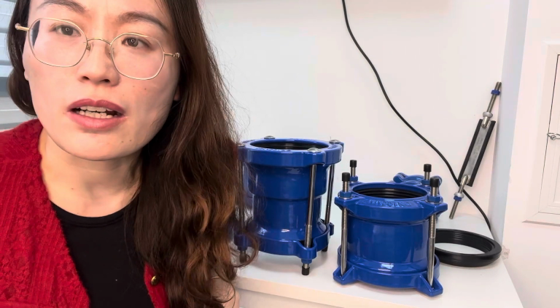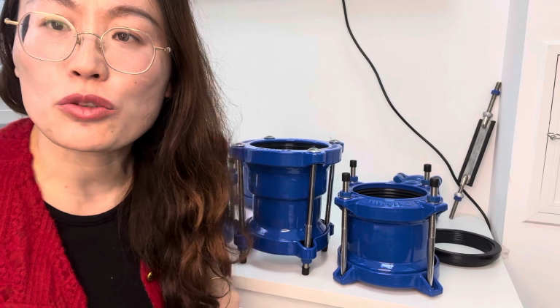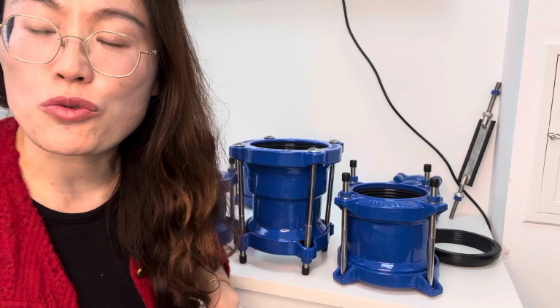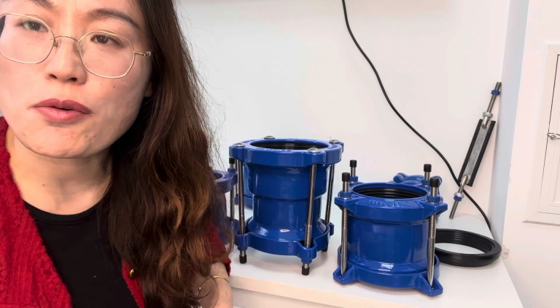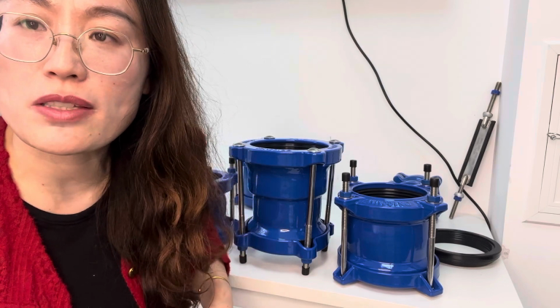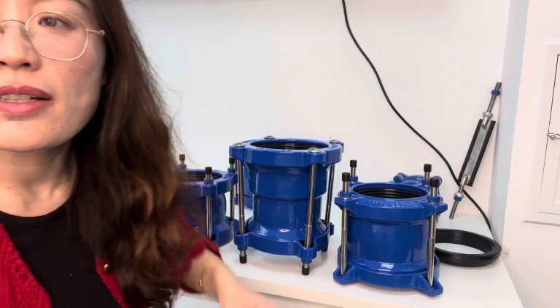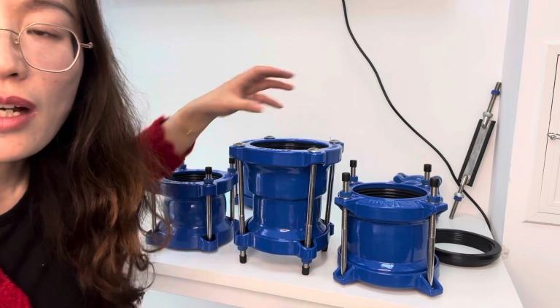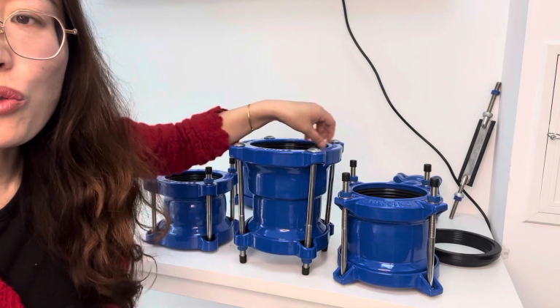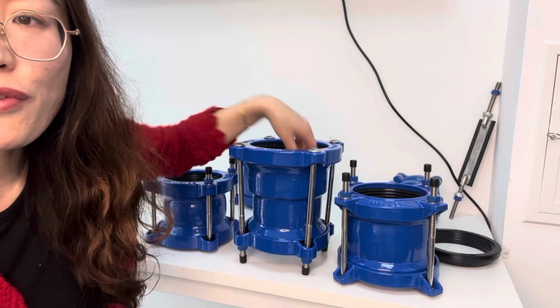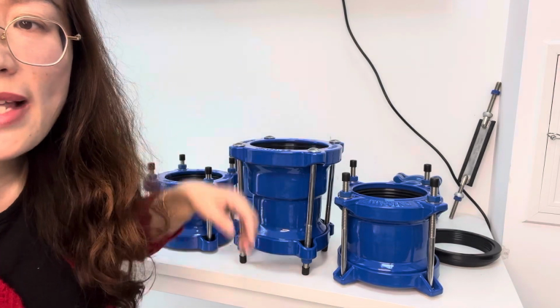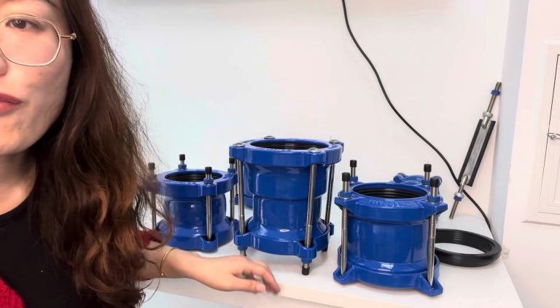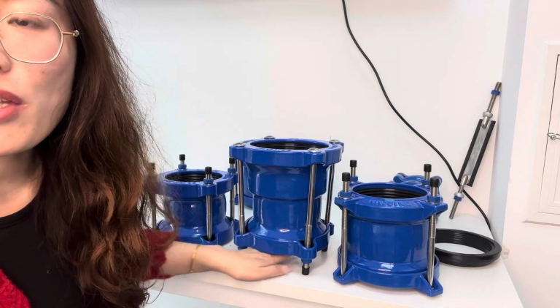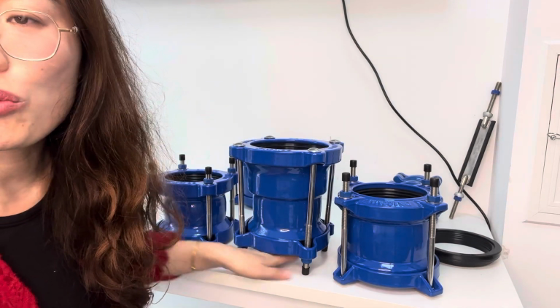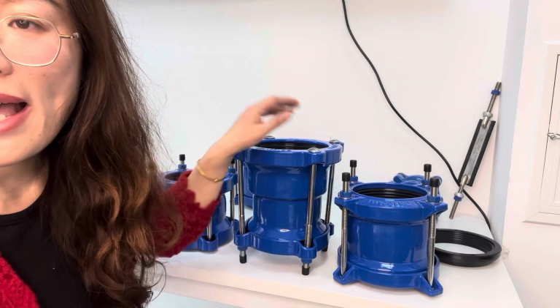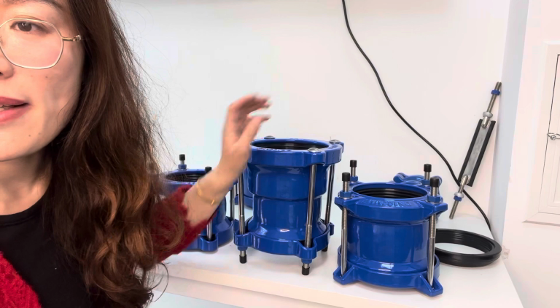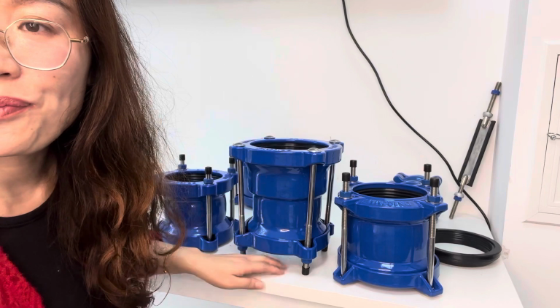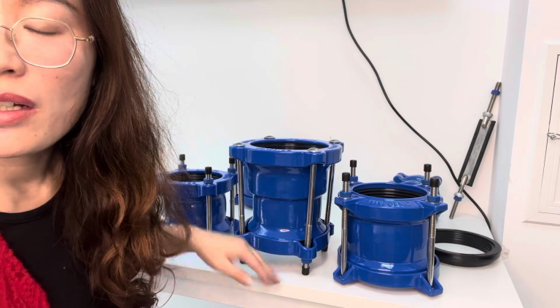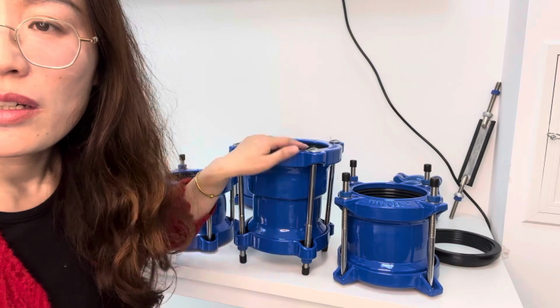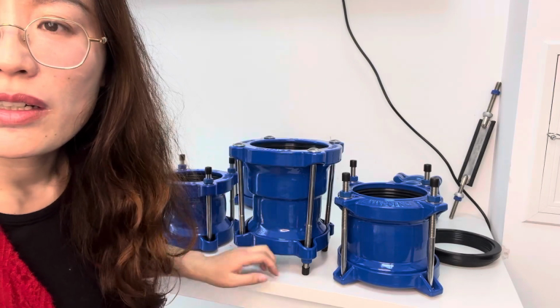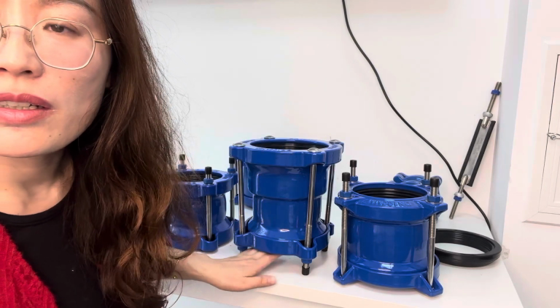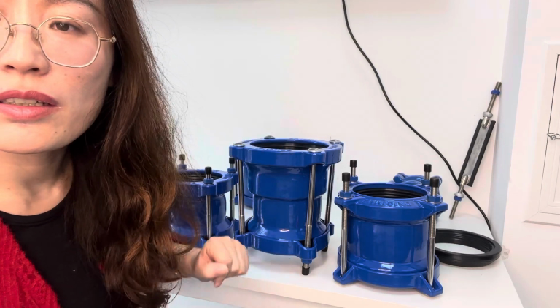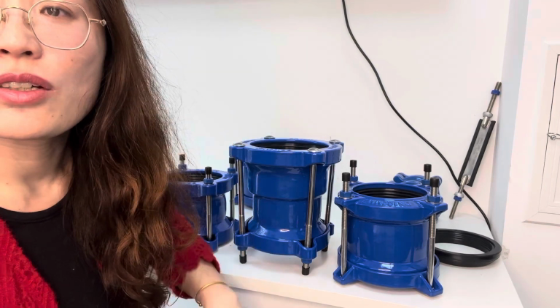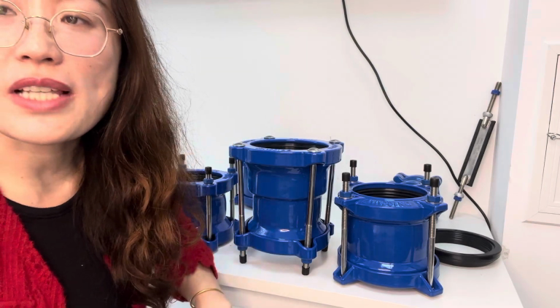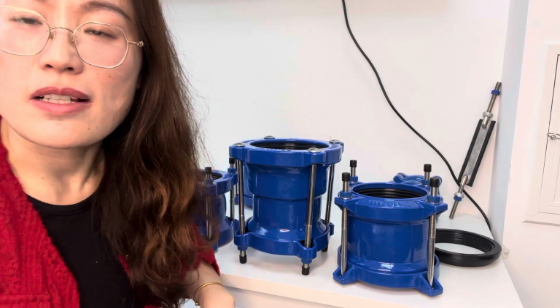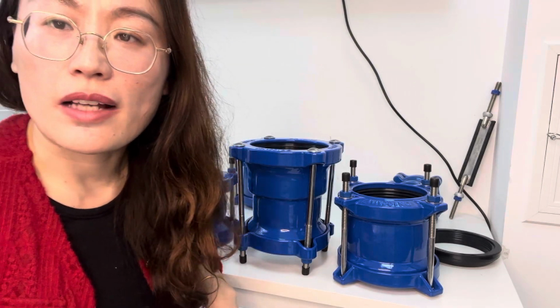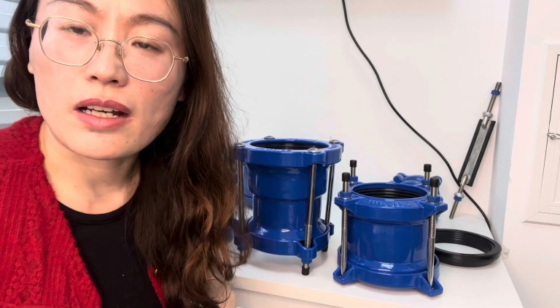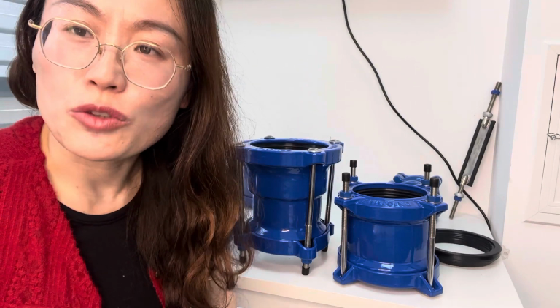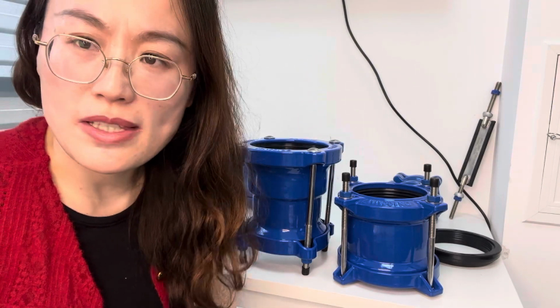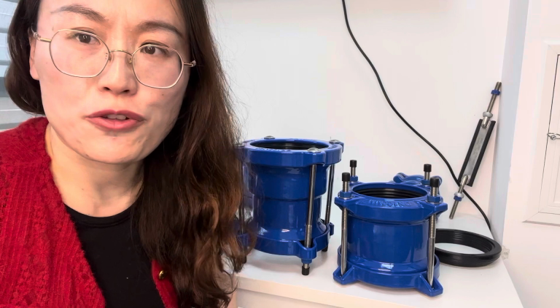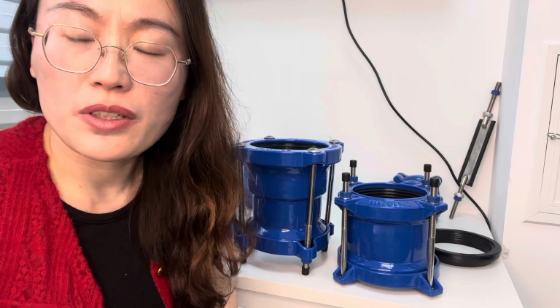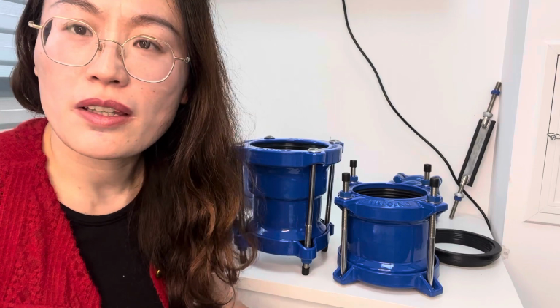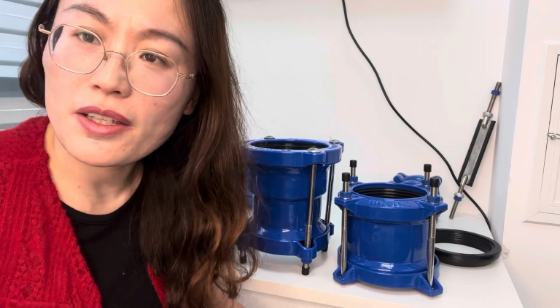If you need a step coupling, you can consult with us and we will design according to your requirements for the two different sizes on each side. Thank you.